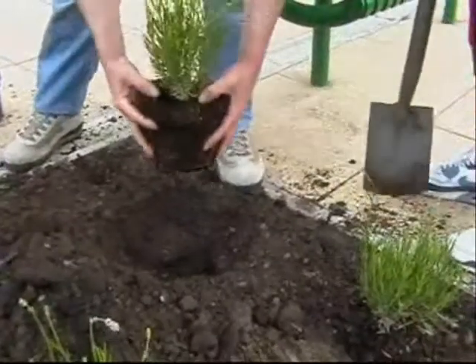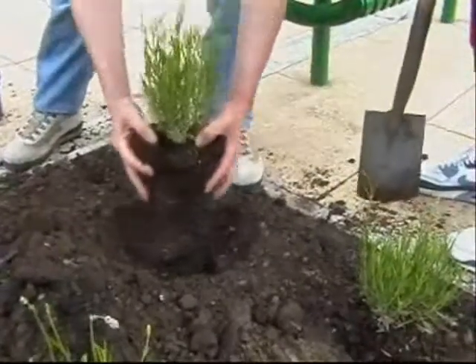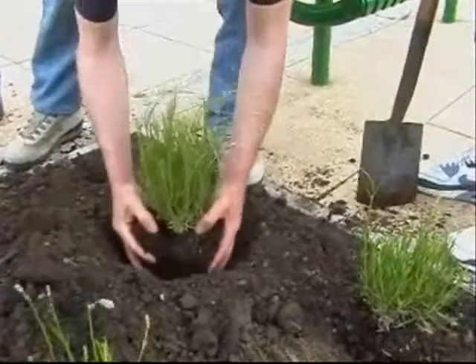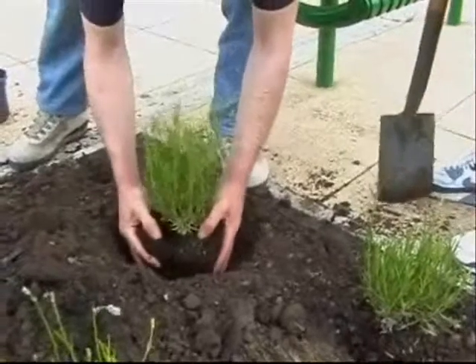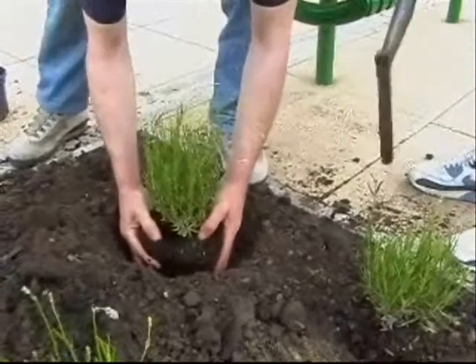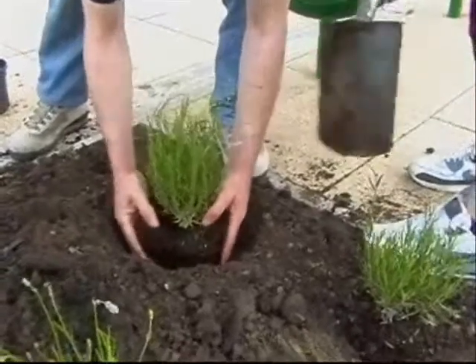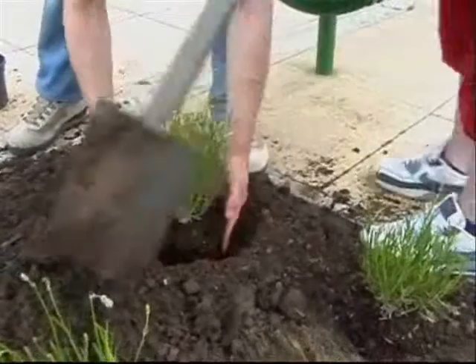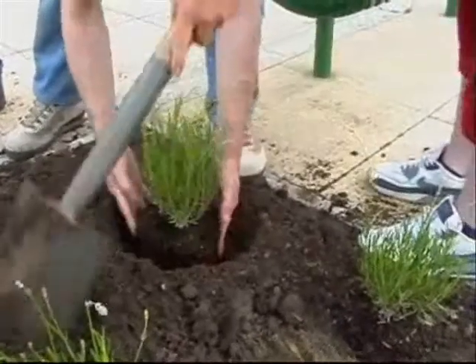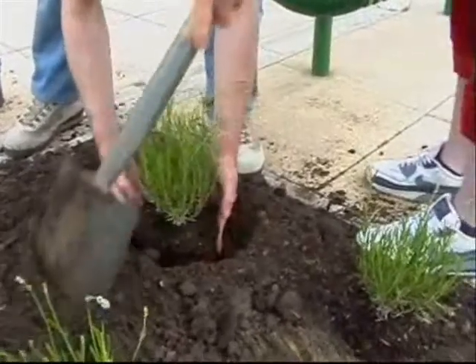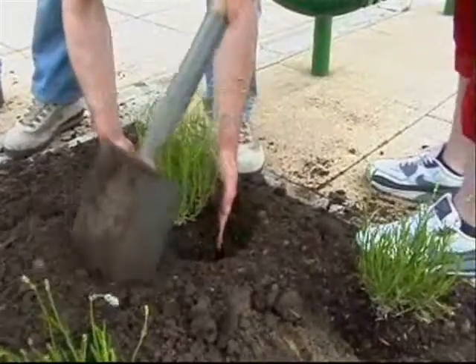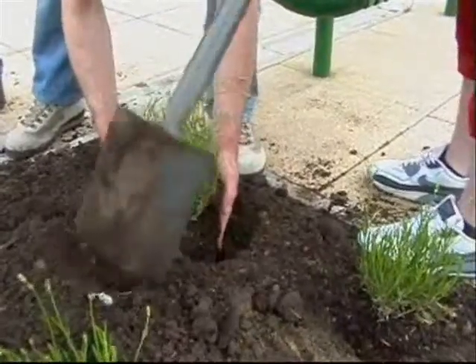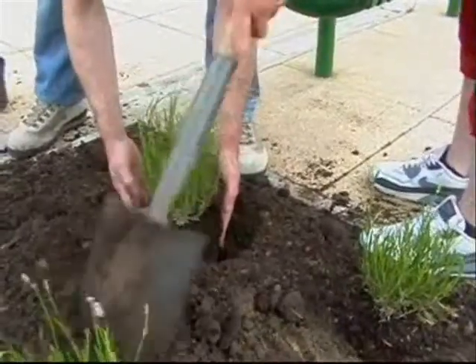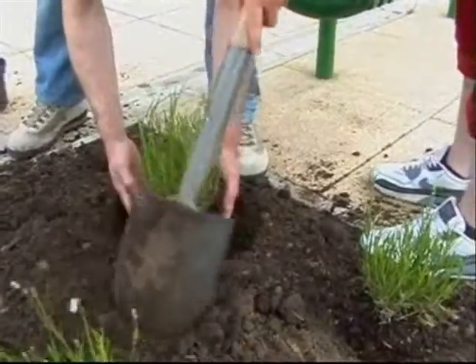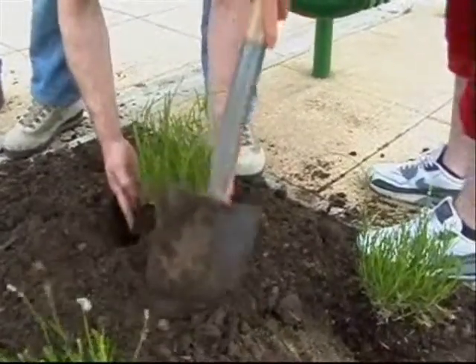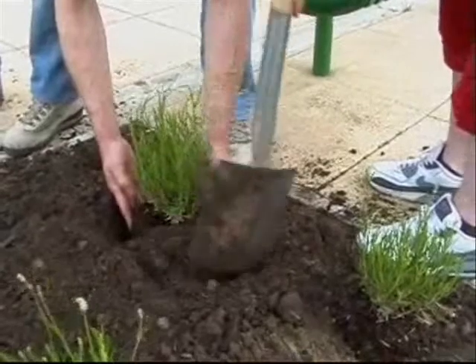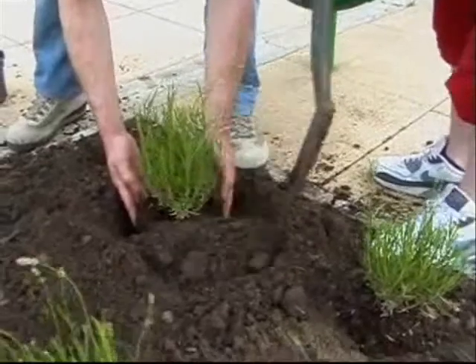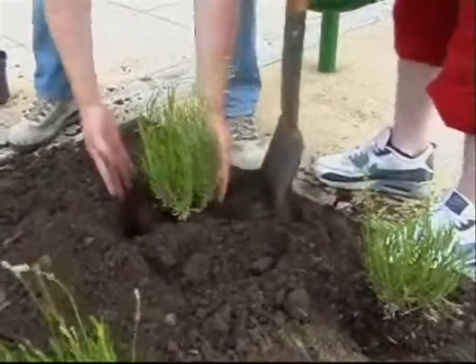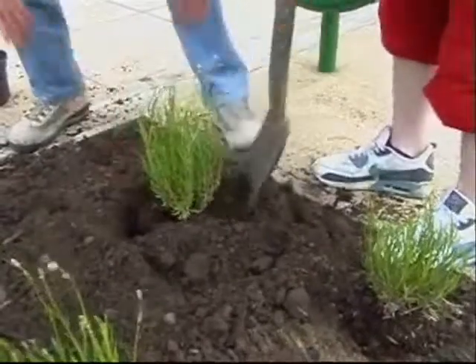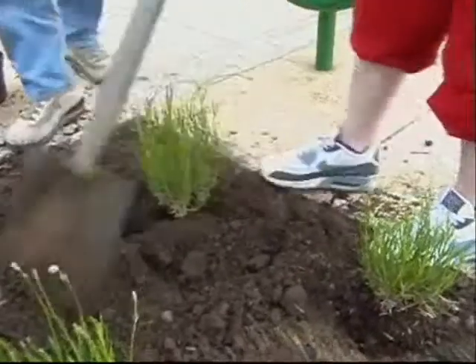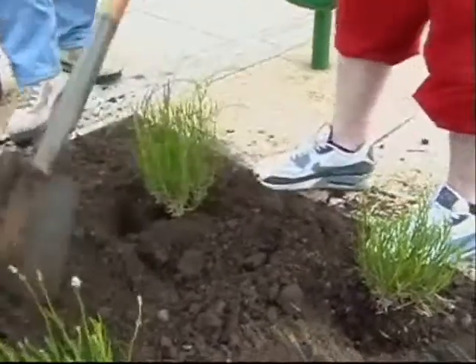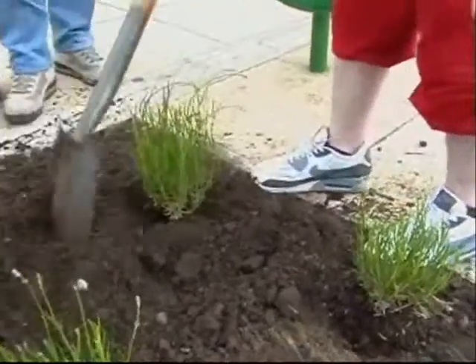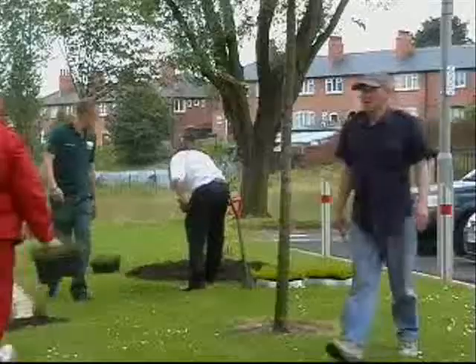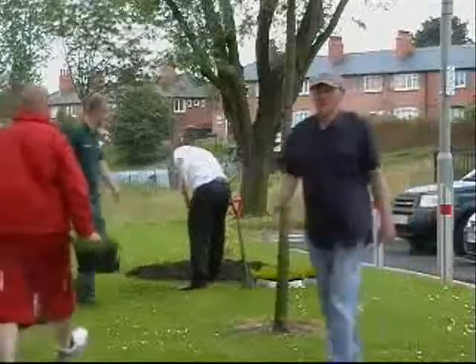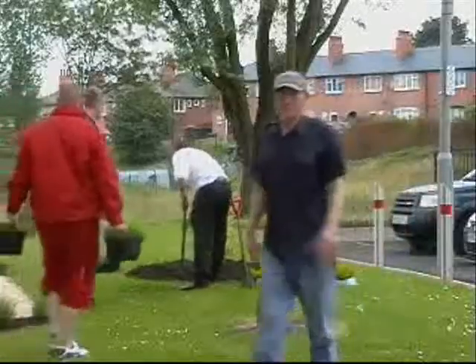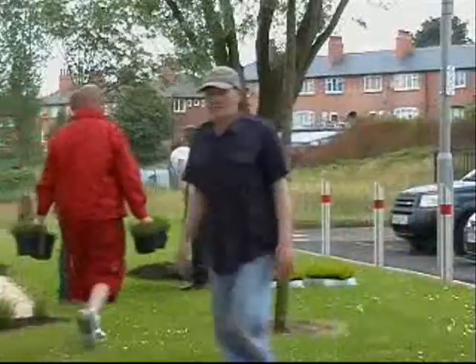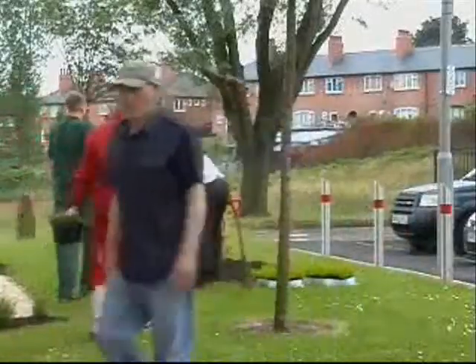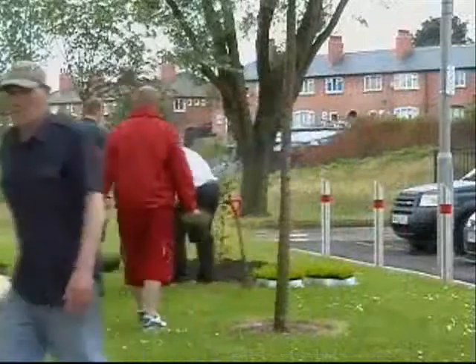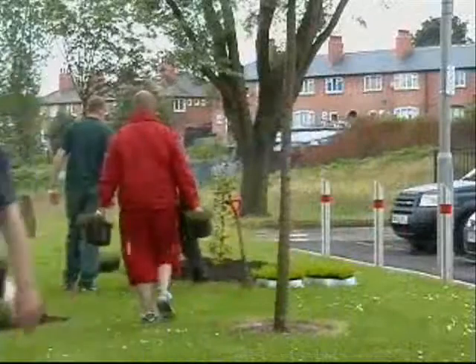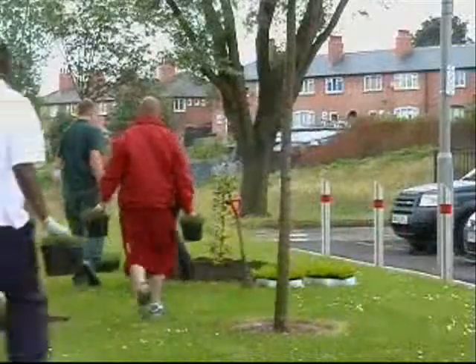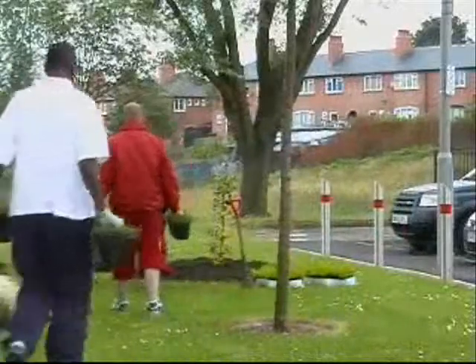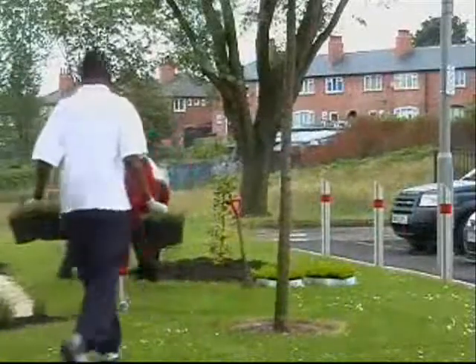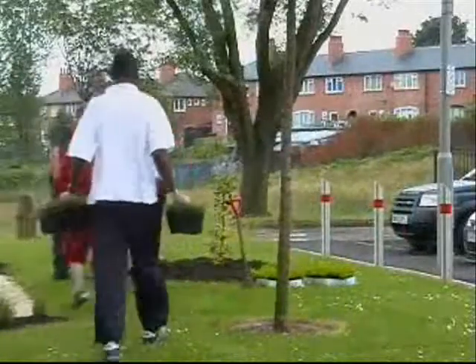Not annual flowers or bedding schemes, because we've got those already in the development. This is sustainable colour — all year round flowering heathers we're putting in oval beds to mirror each other on each lawn.